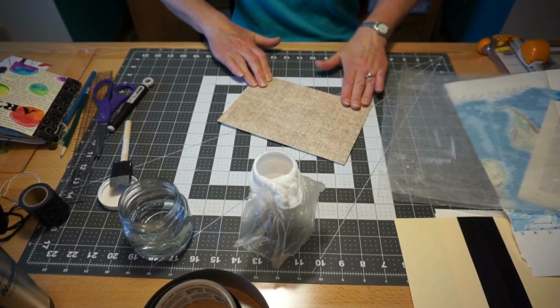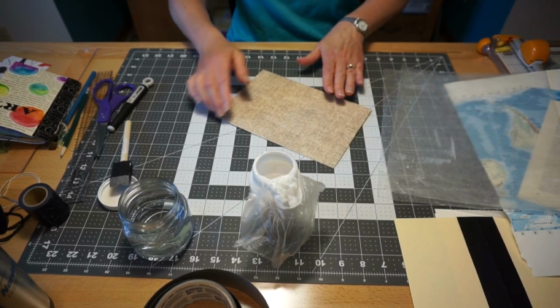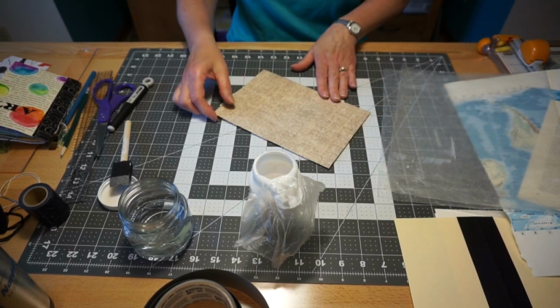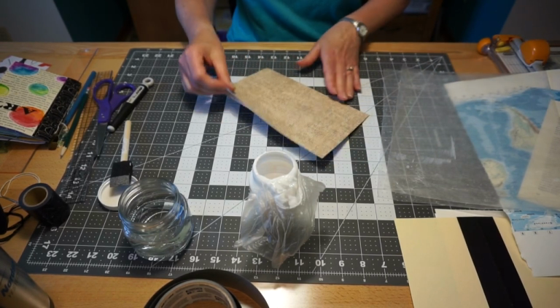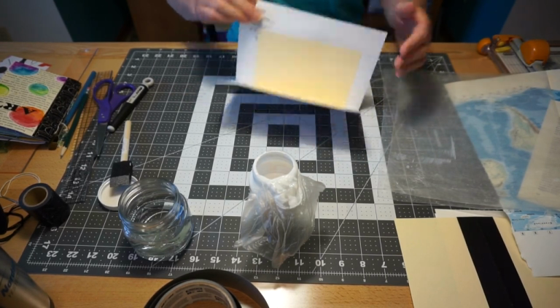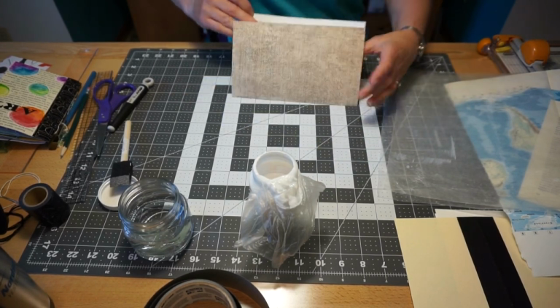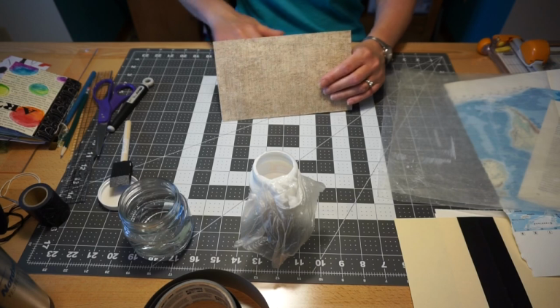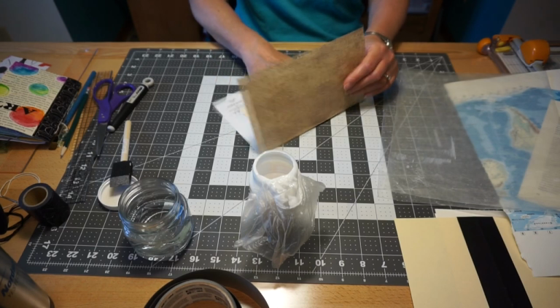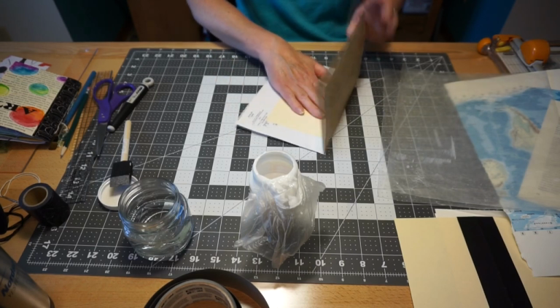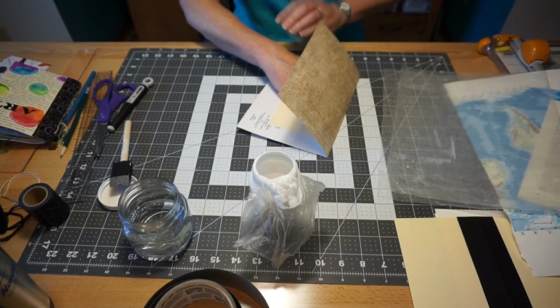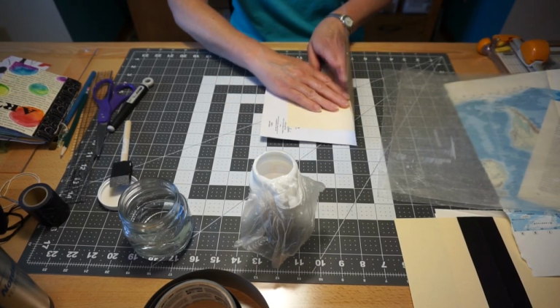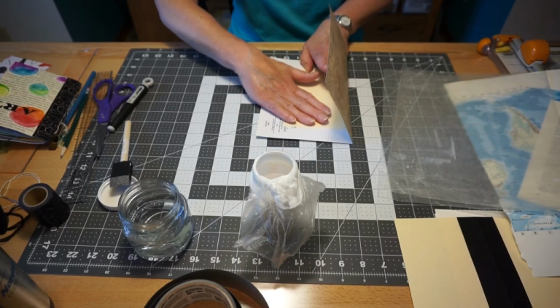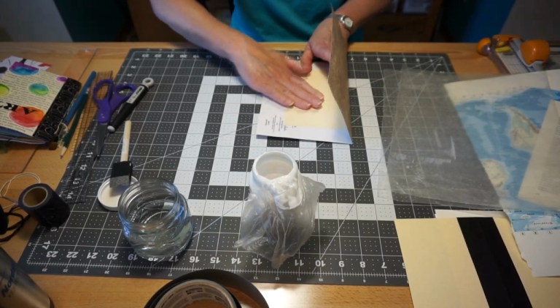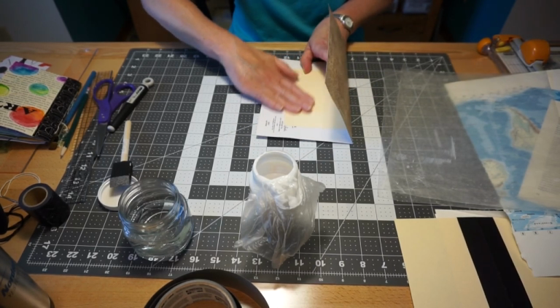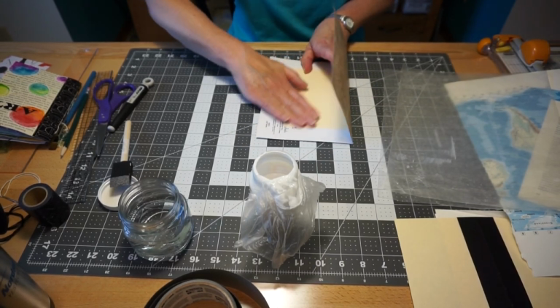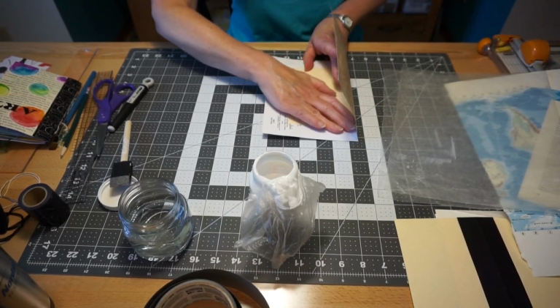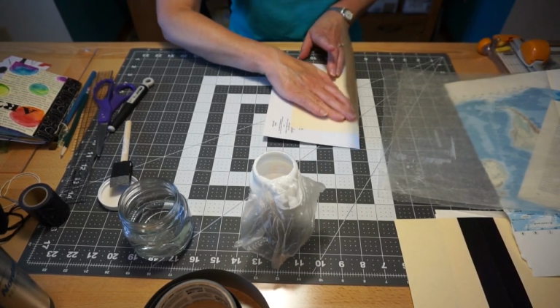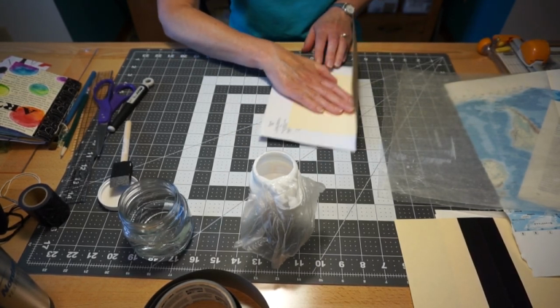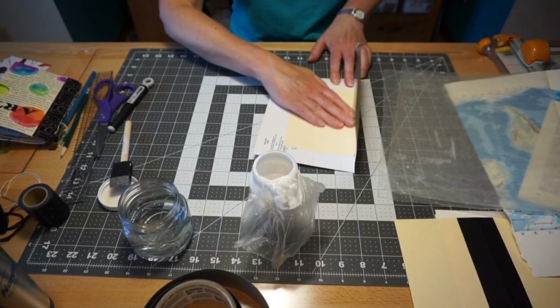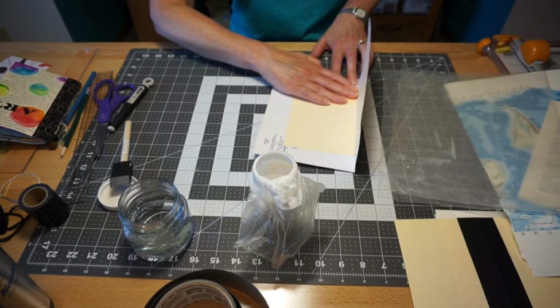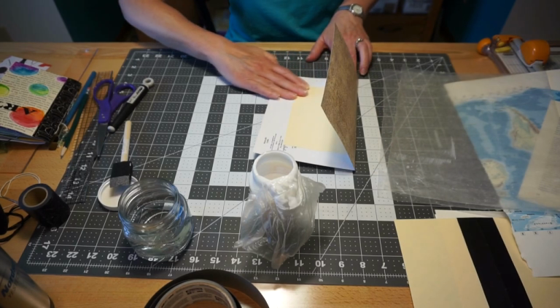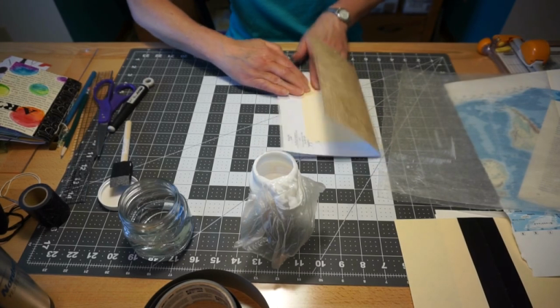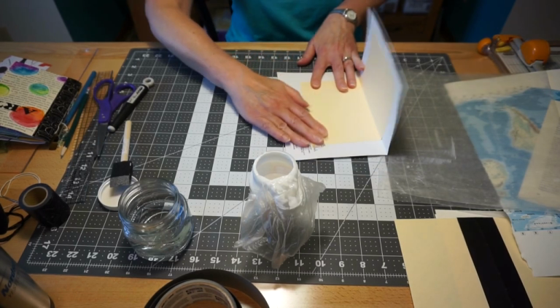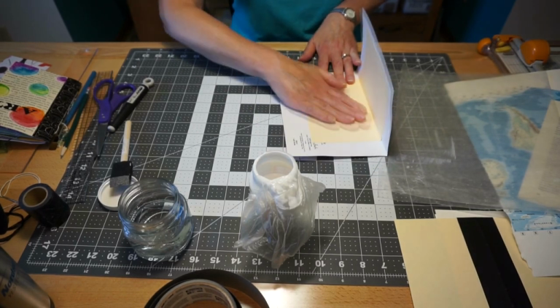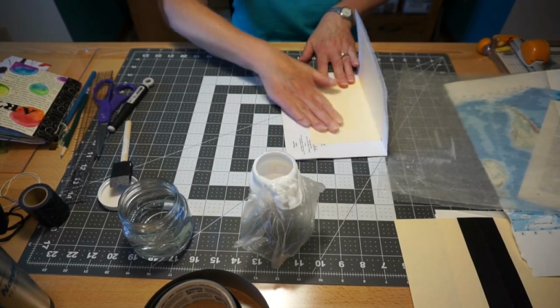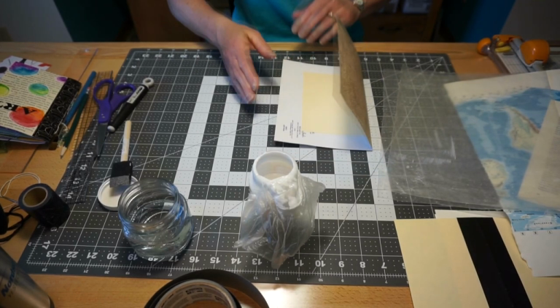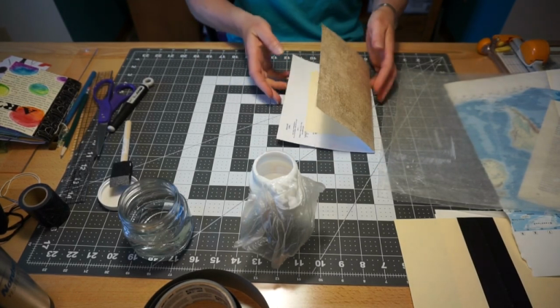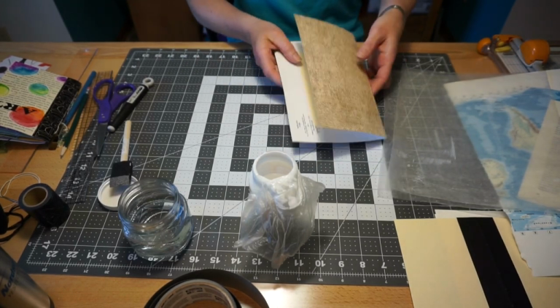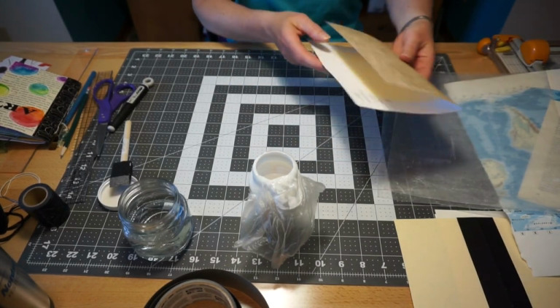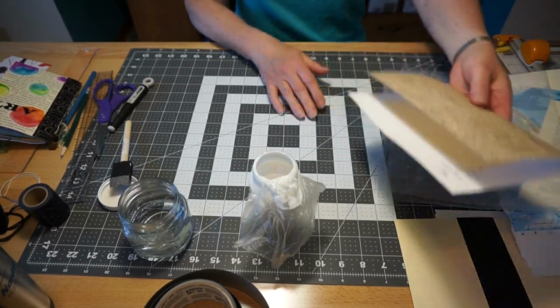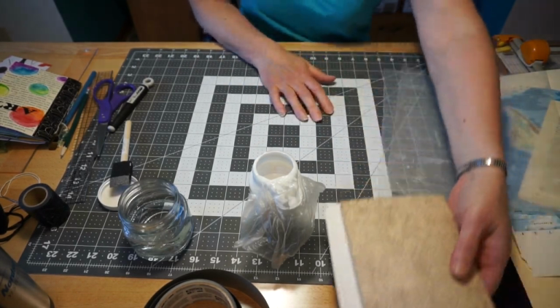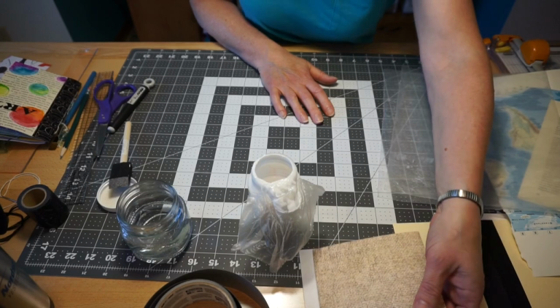I'm going to take my paper and fold it over the spine. I like to push against the spine first because then you can push it up onto there. Then press to make sure it adheres really well onto the folder. Now I'm going to set that aside and let it dry.